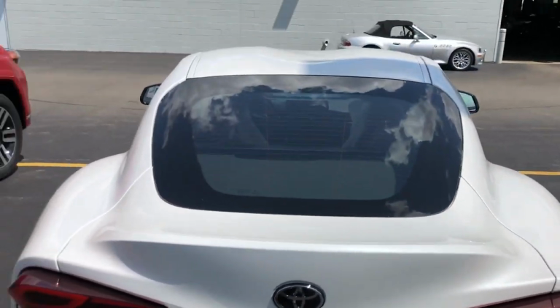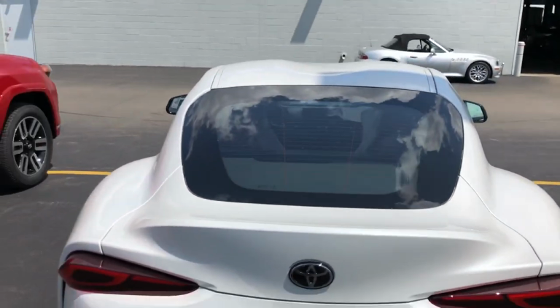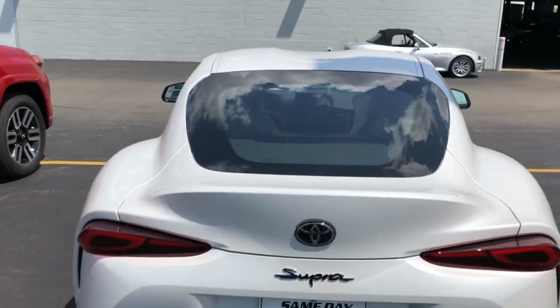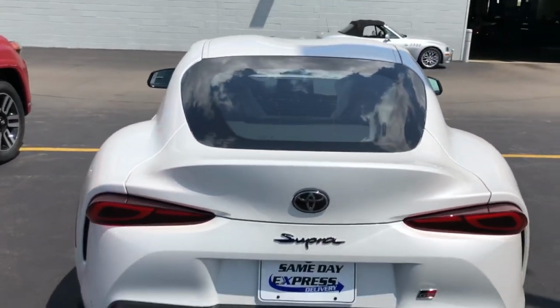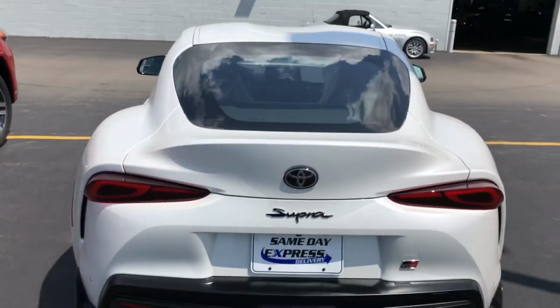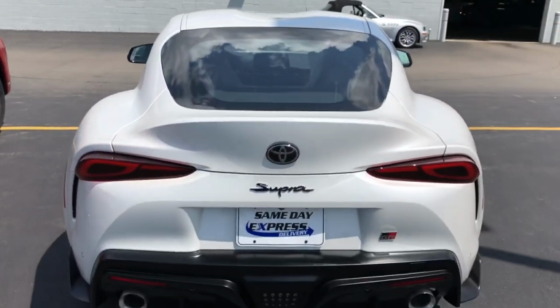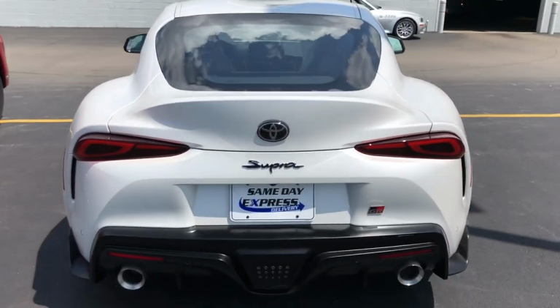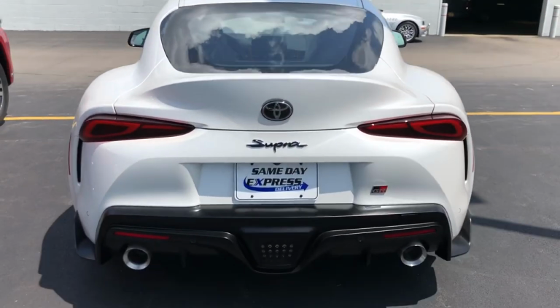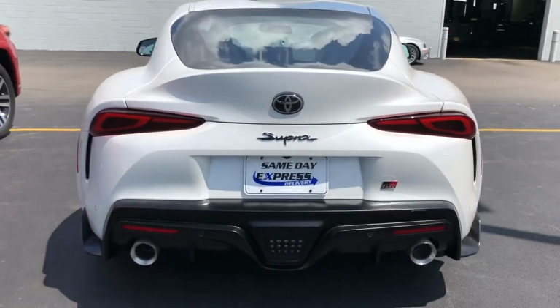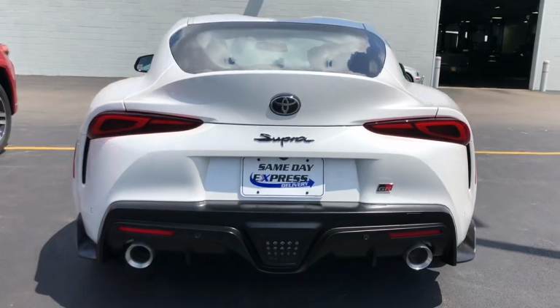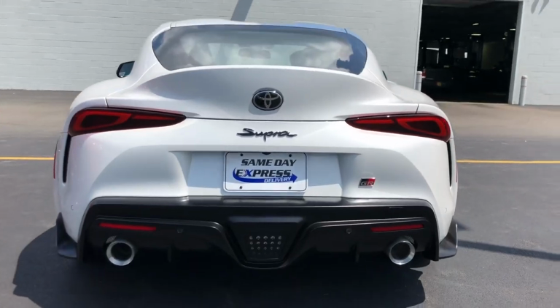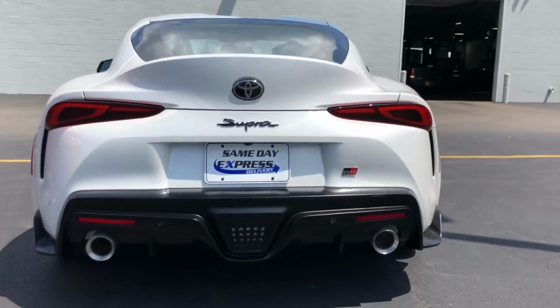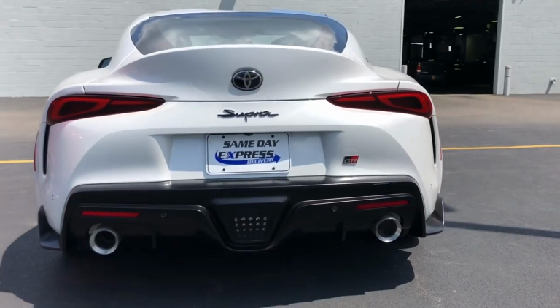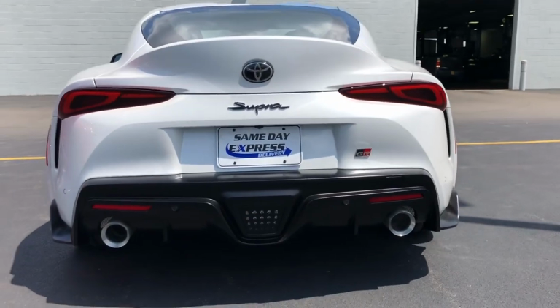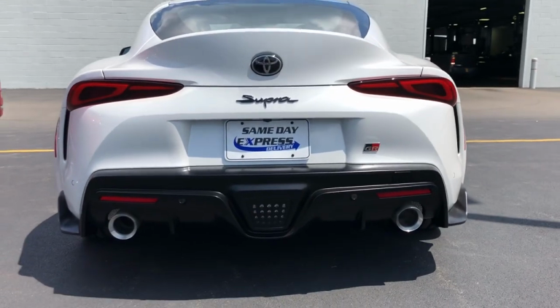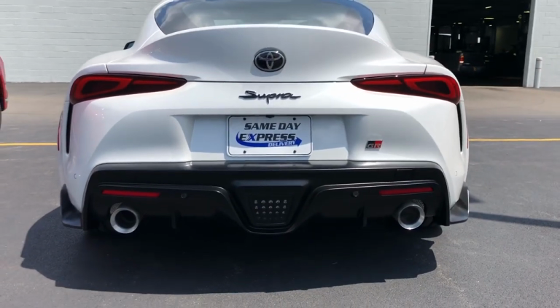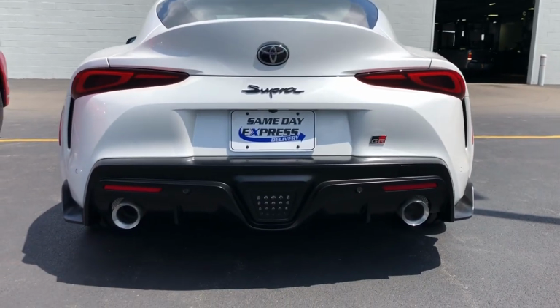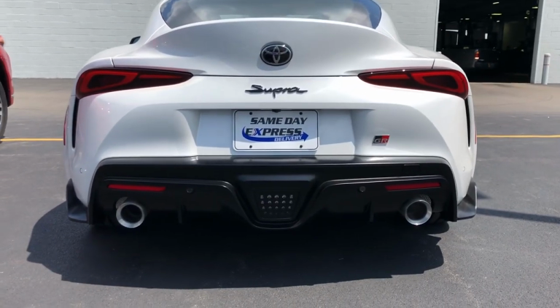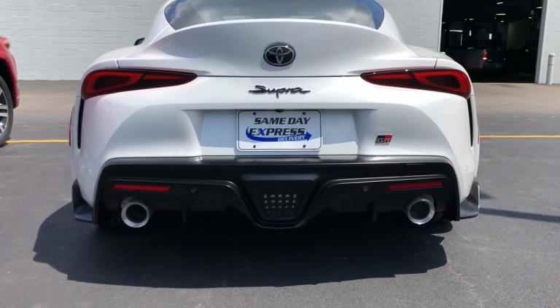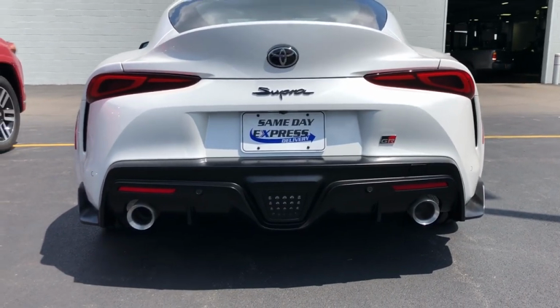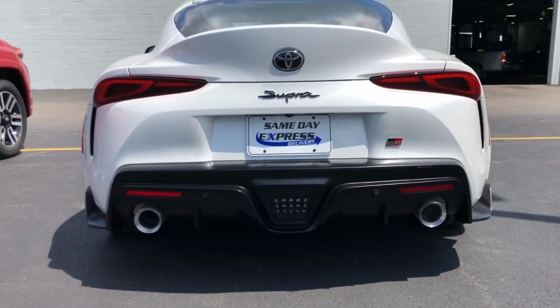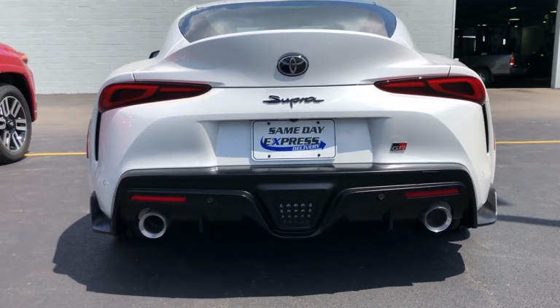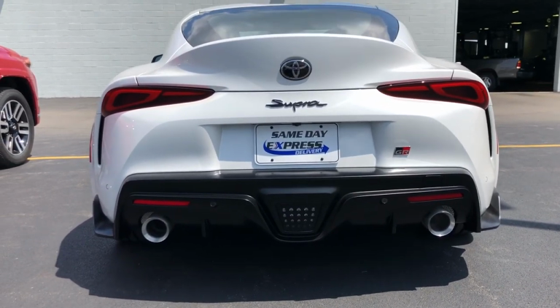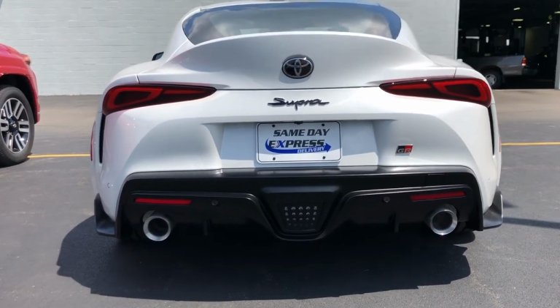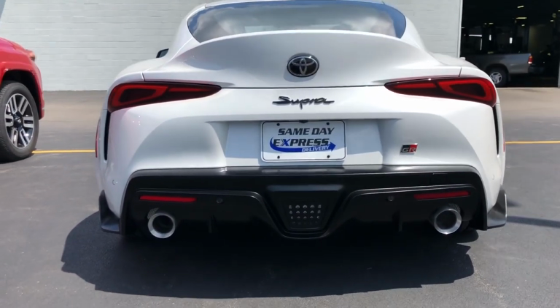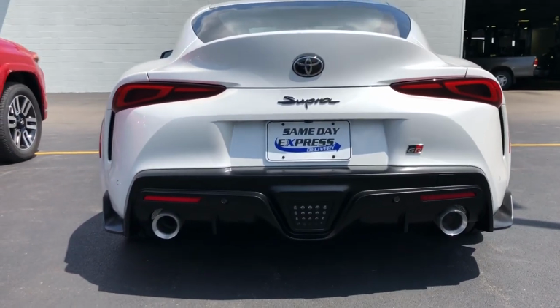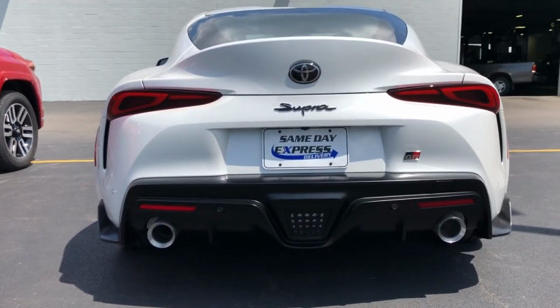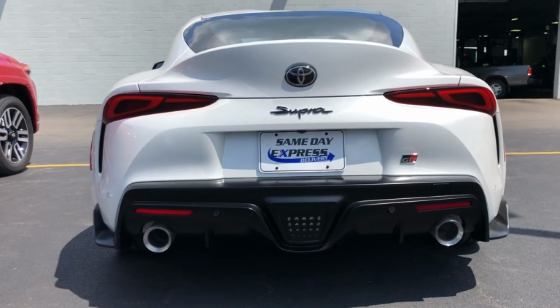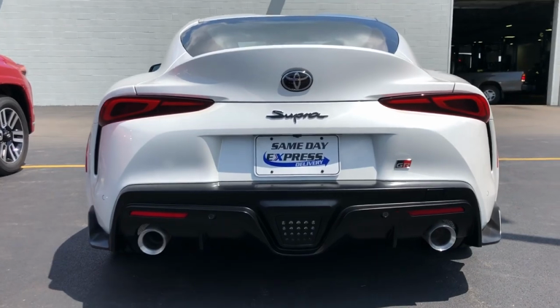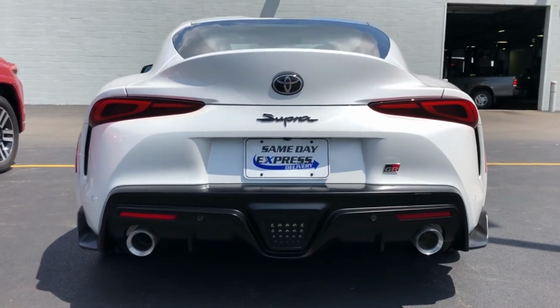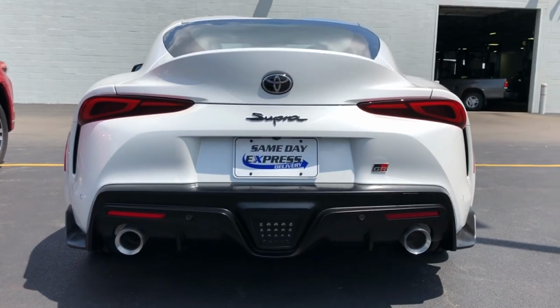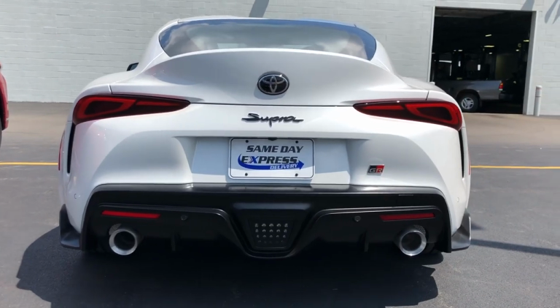The back end is just fierce. It's got the original Supra logo on it, the GR badge. It's got the huge exhaust — I thought it was supposed to be 4-inch, but I don't think they are.